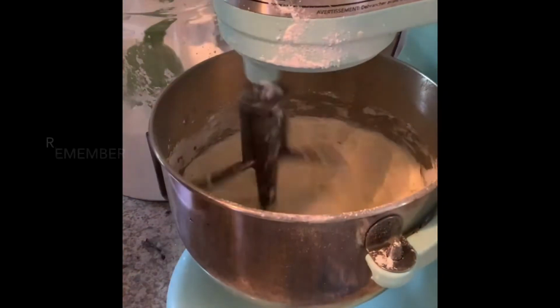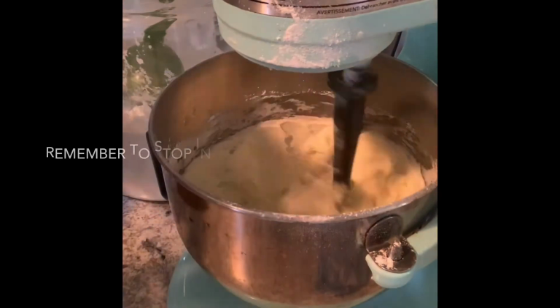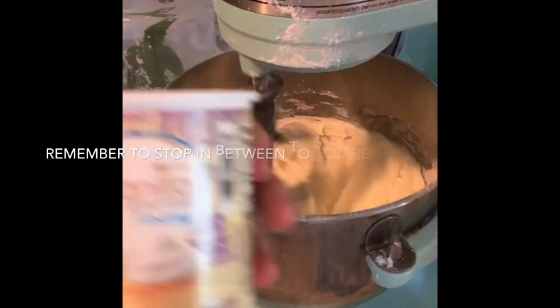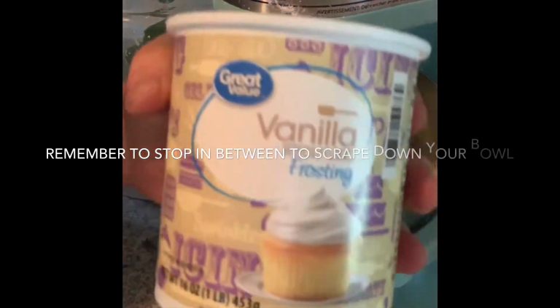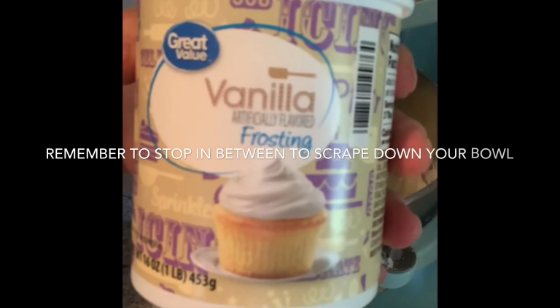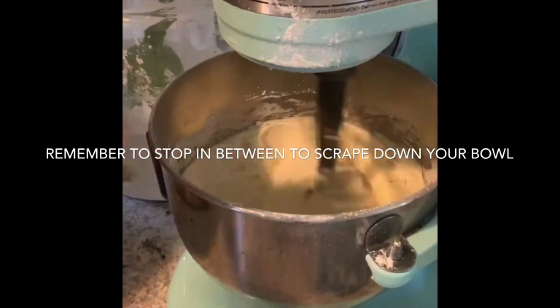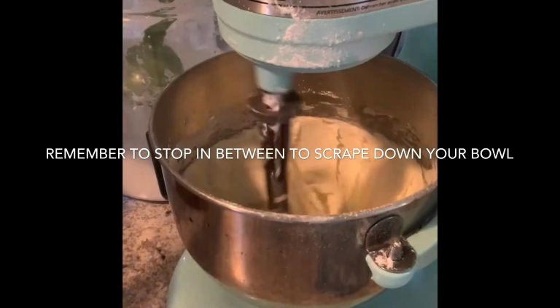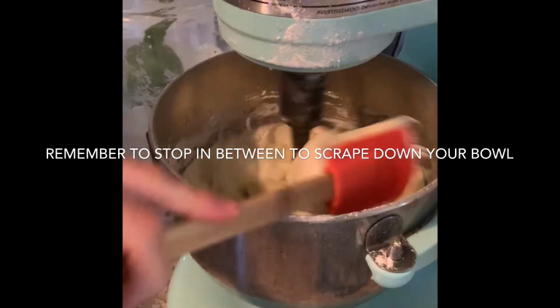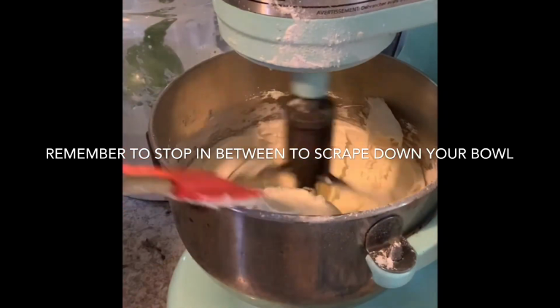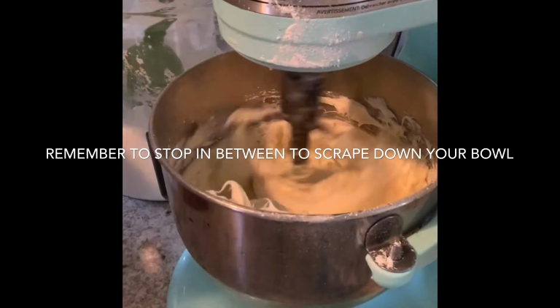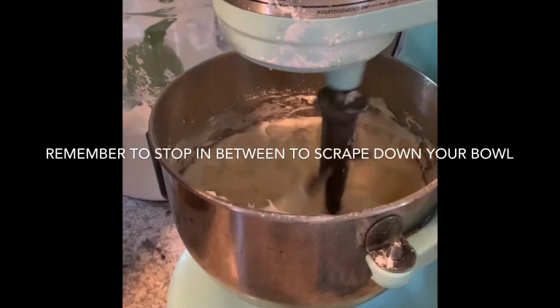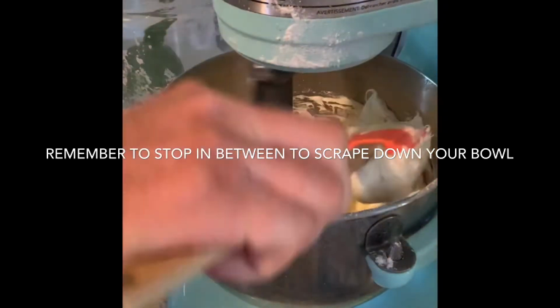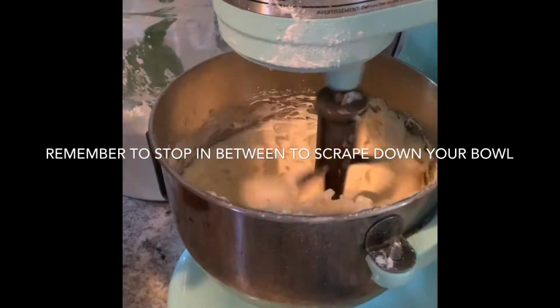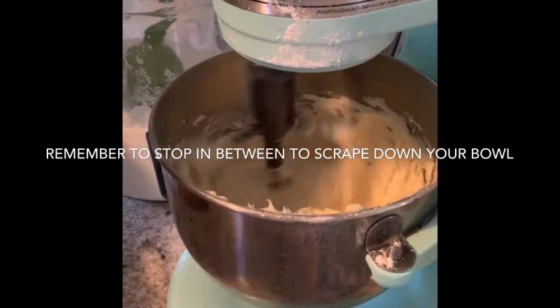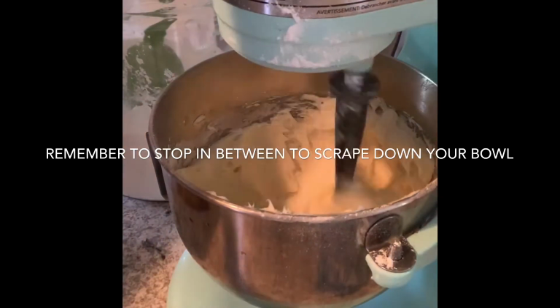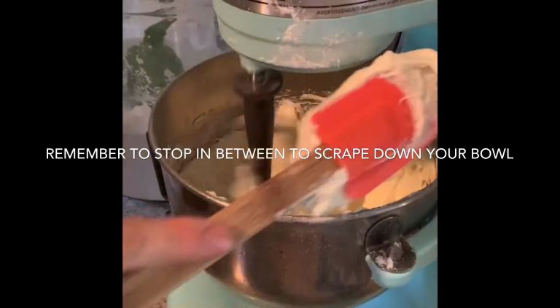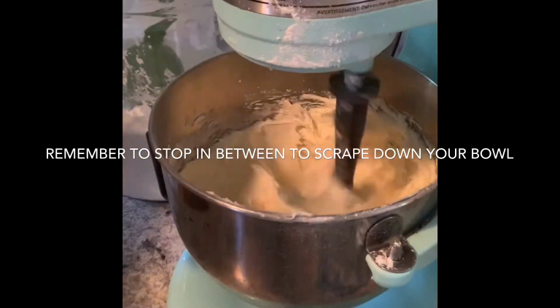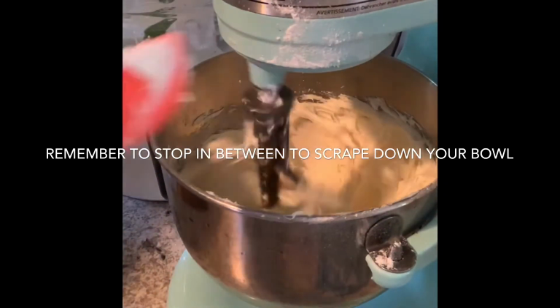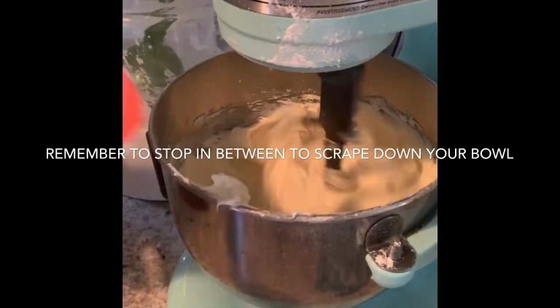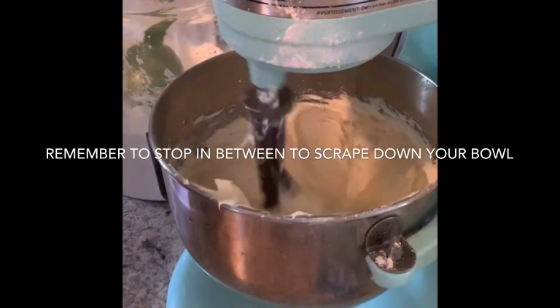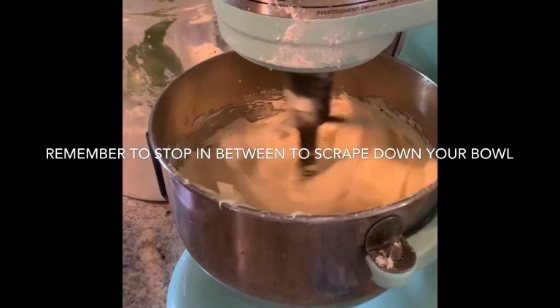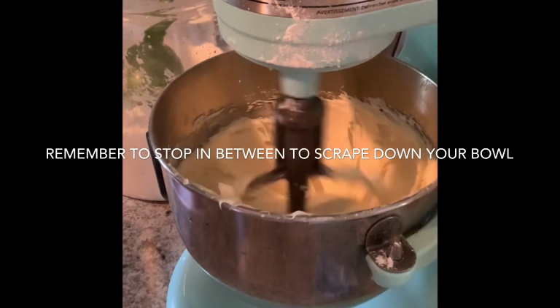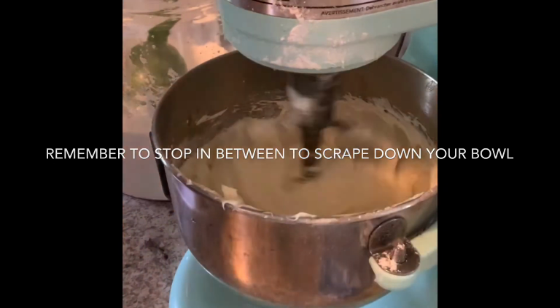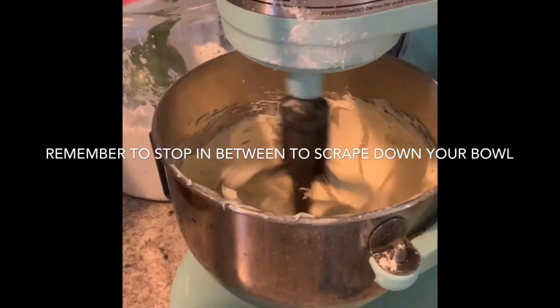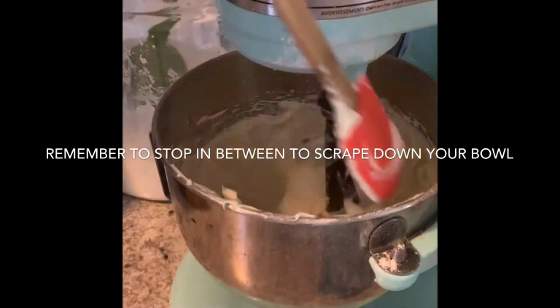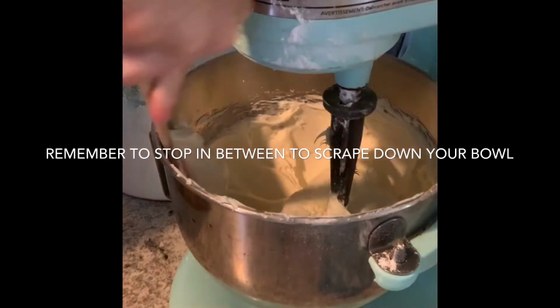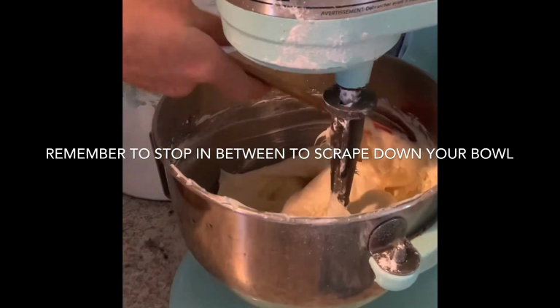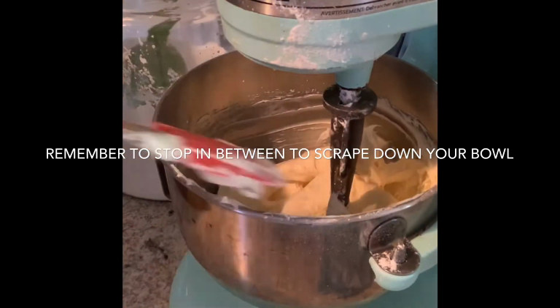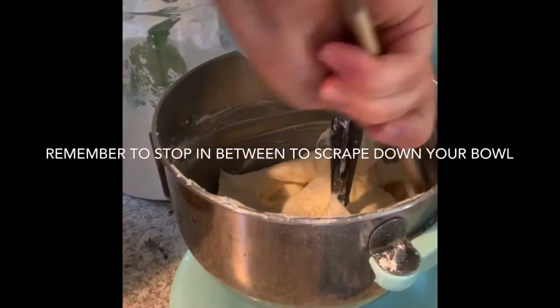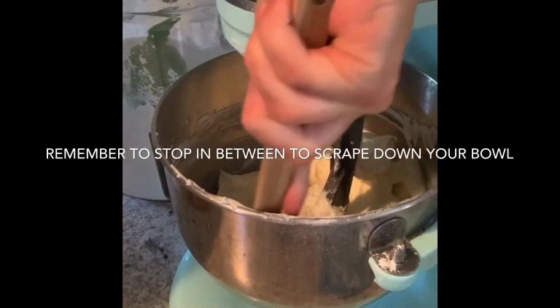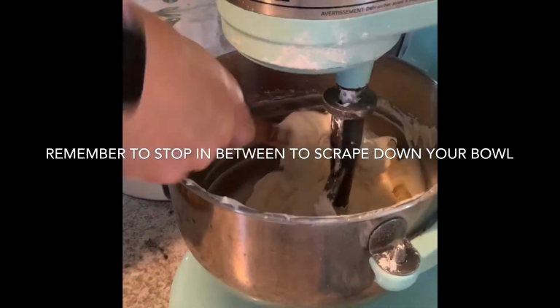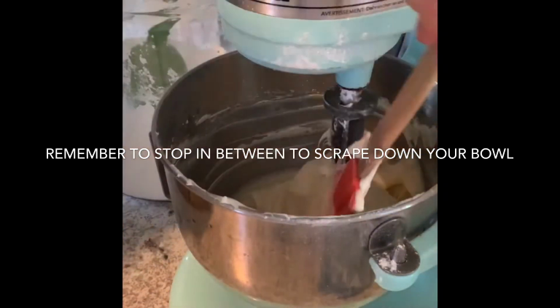I also like to add a can of vanilla frosting to my batches of buttercream. It just makes the icing stiffer and fluffier — it gives it a much better texture when you add just one can to each batch of buttercream you make.